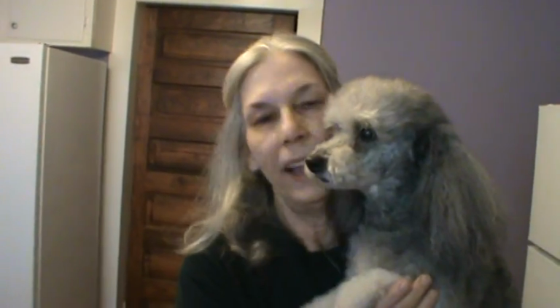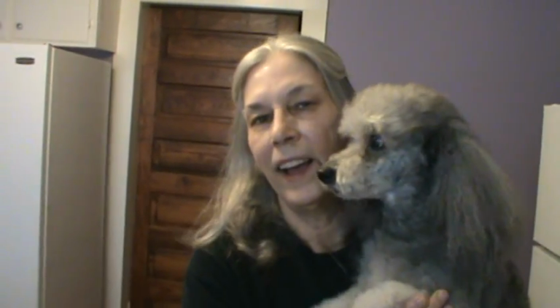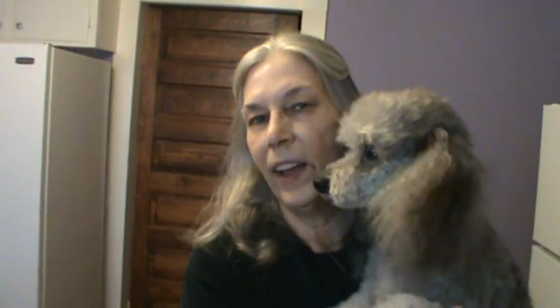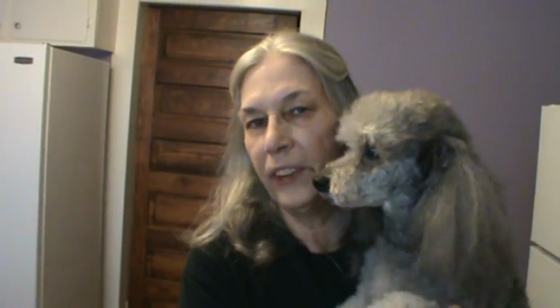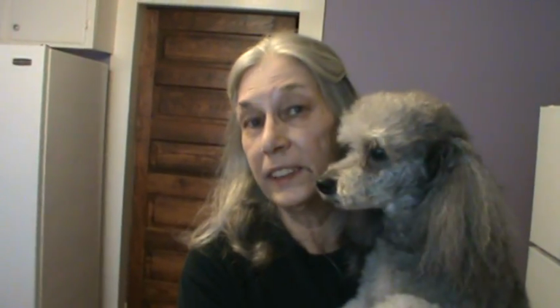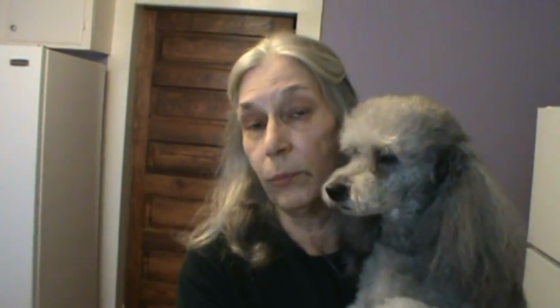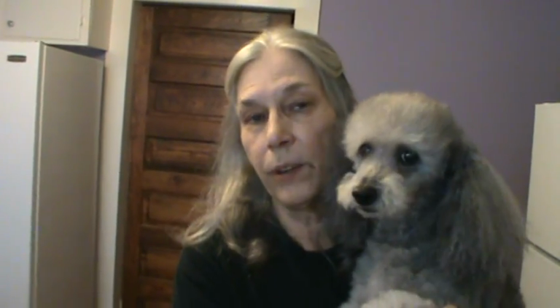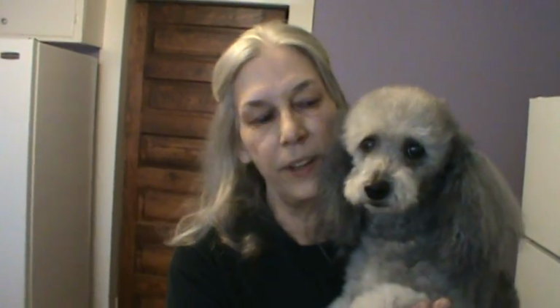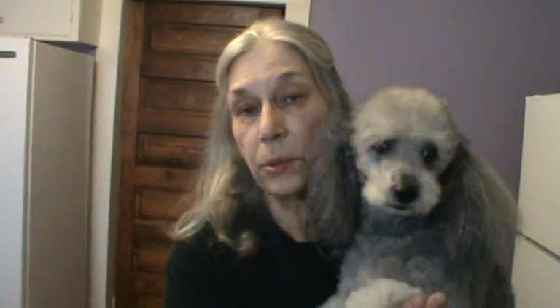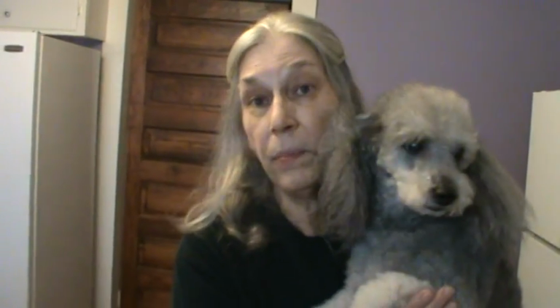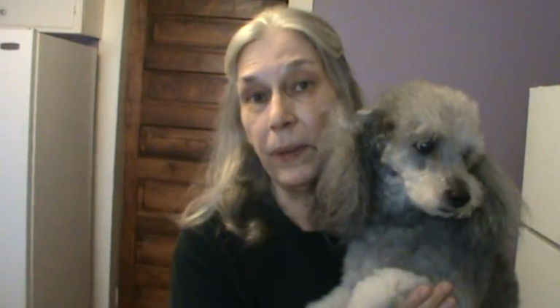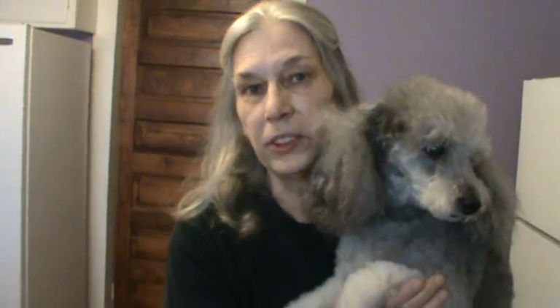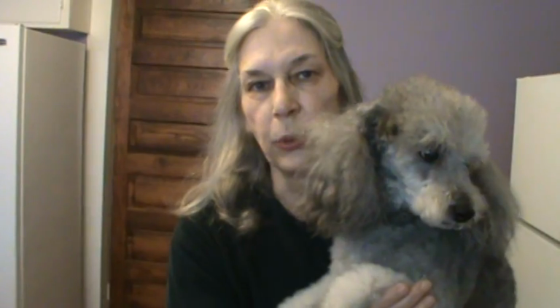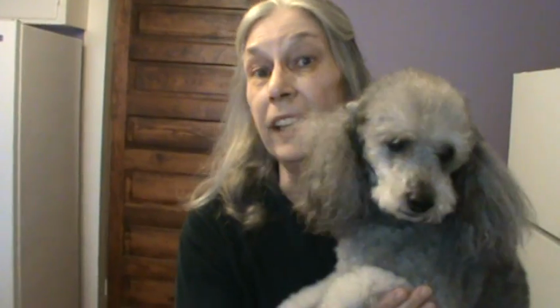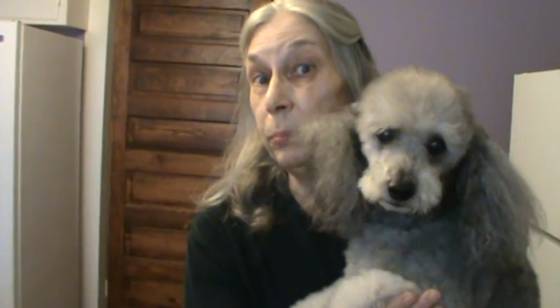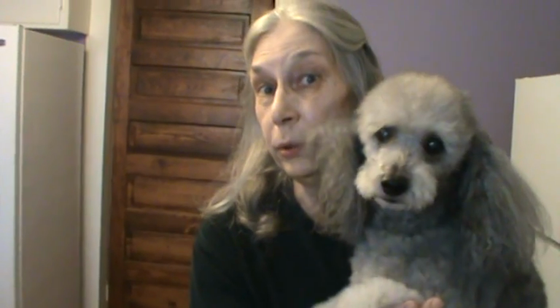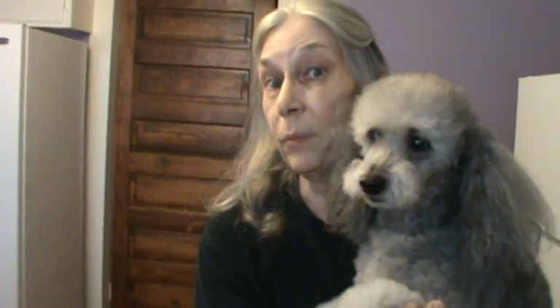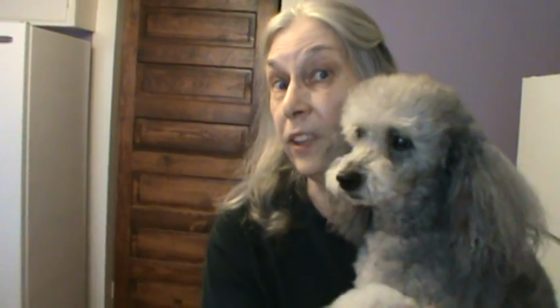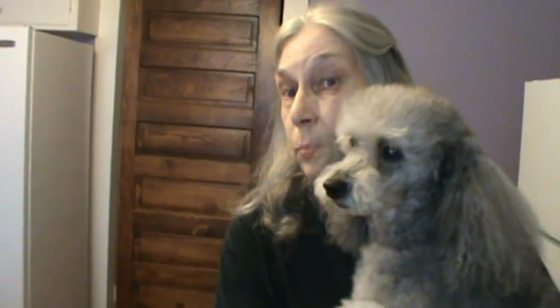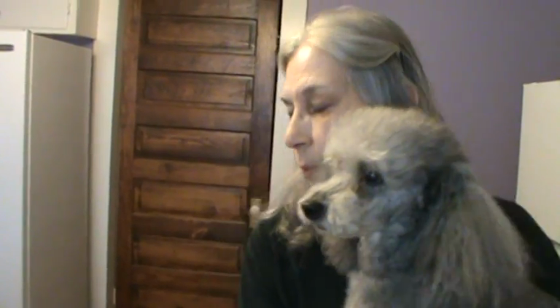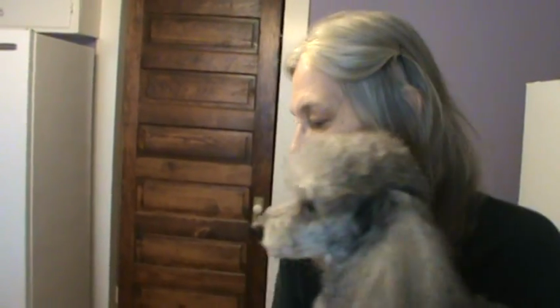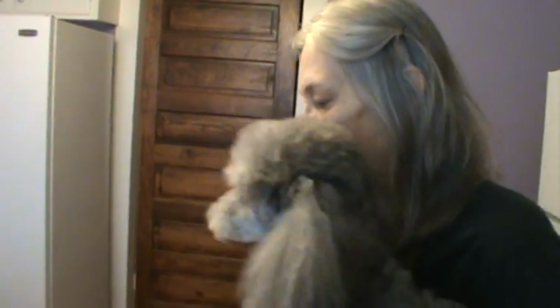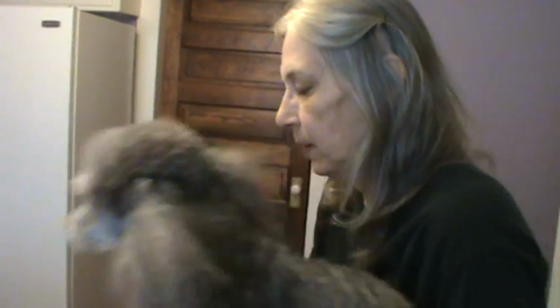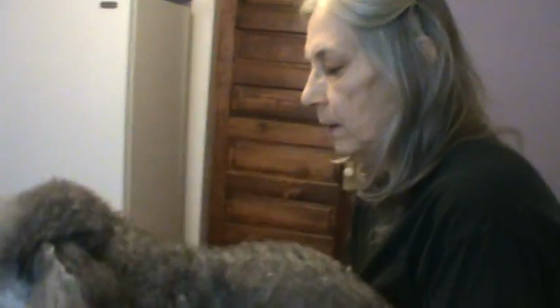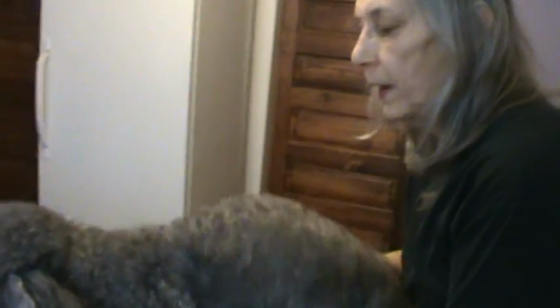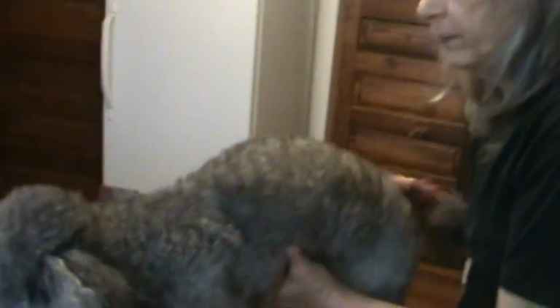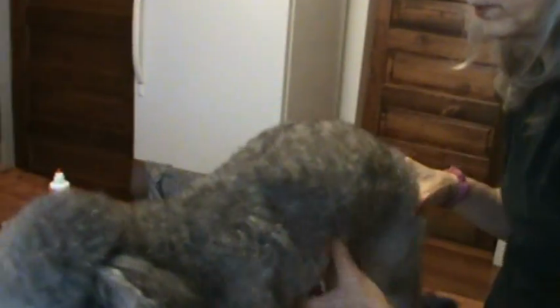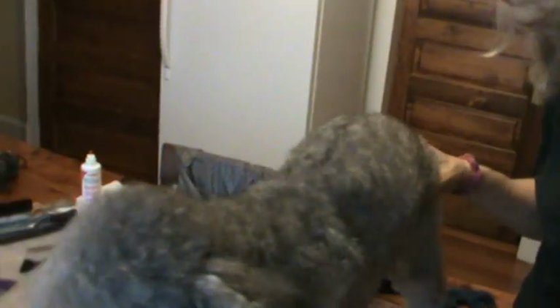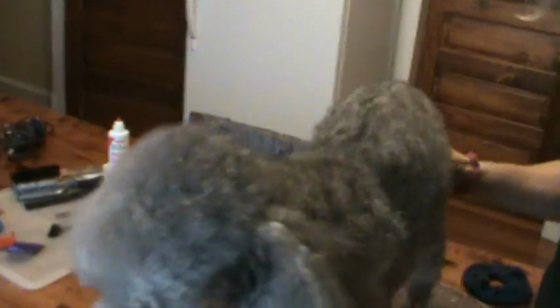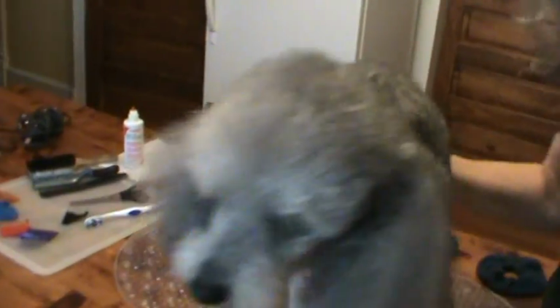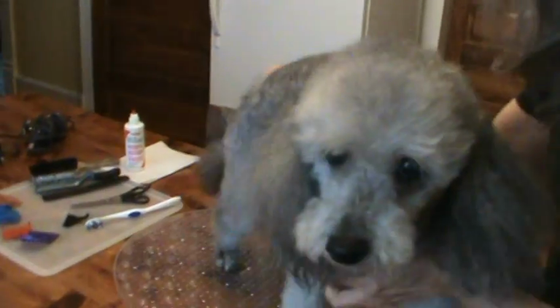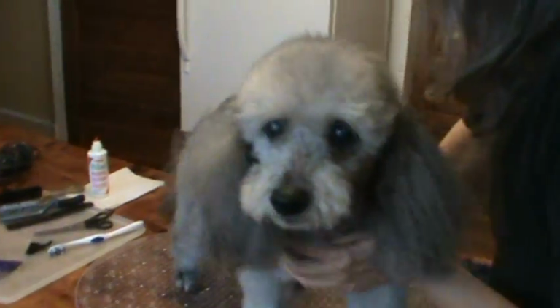Hi, I'm Phyllis and we're getting ready to trim Pepe this morning. He's a poodle, a miniature poodle. We're going to get him situated first.